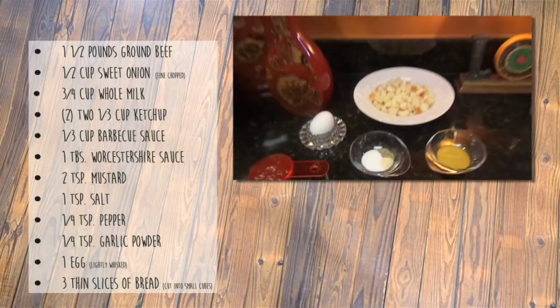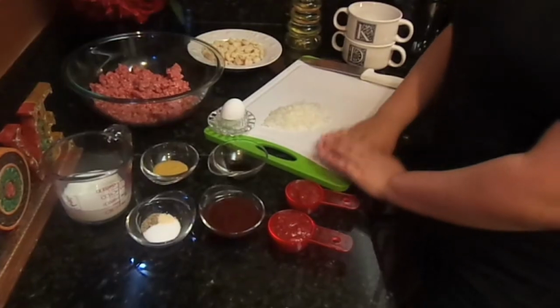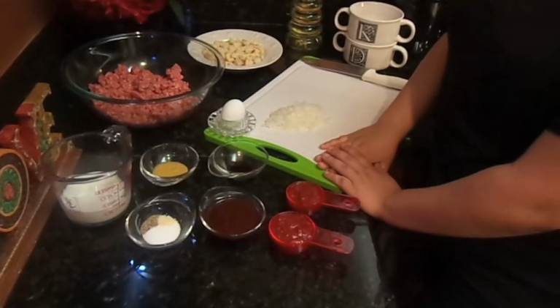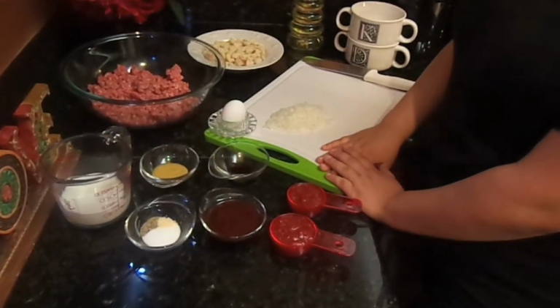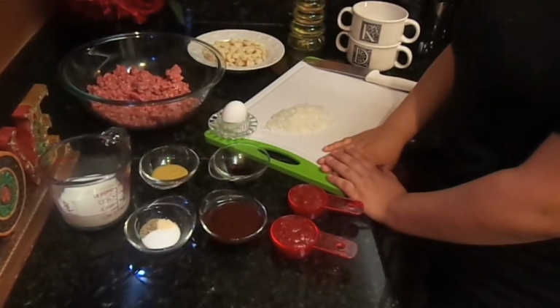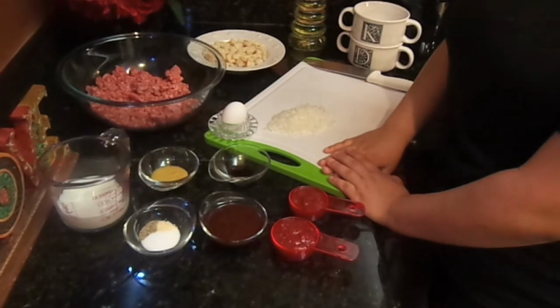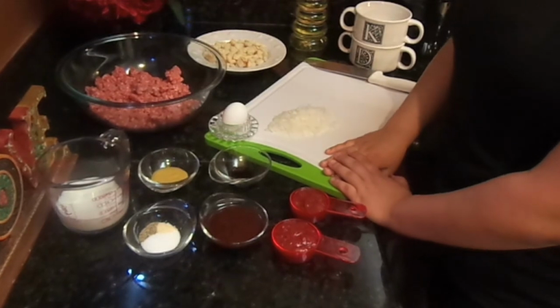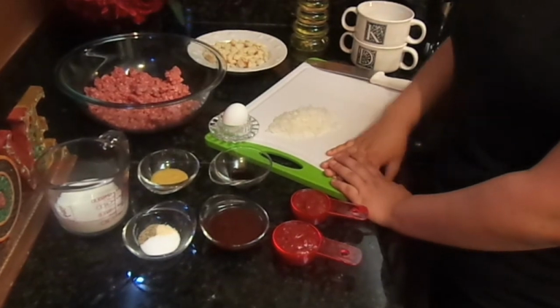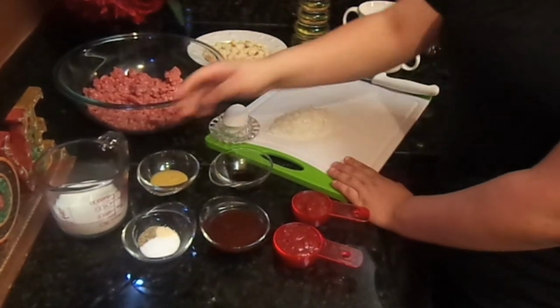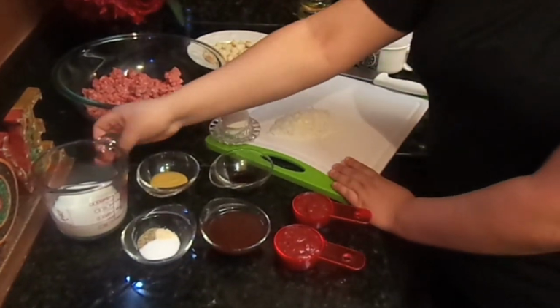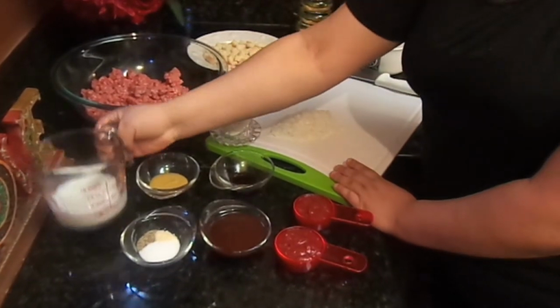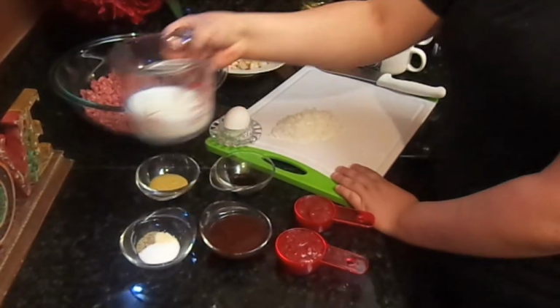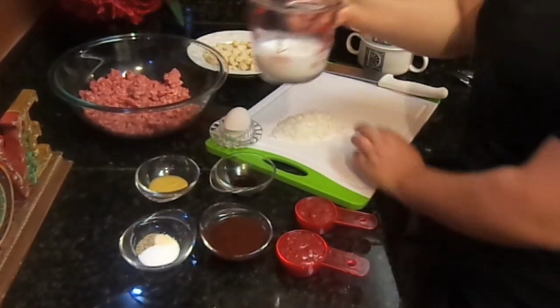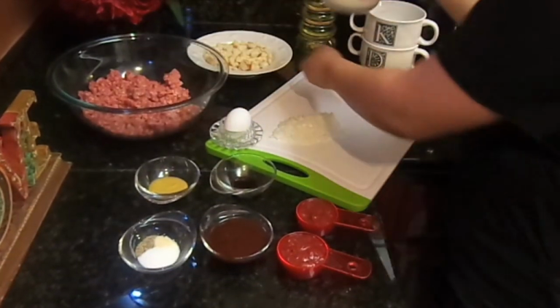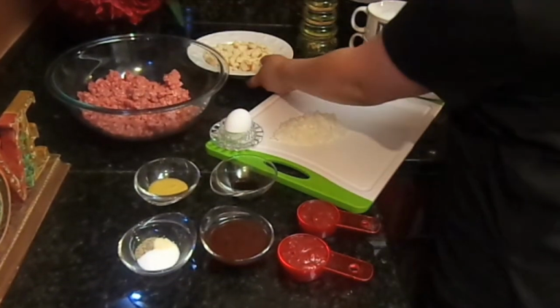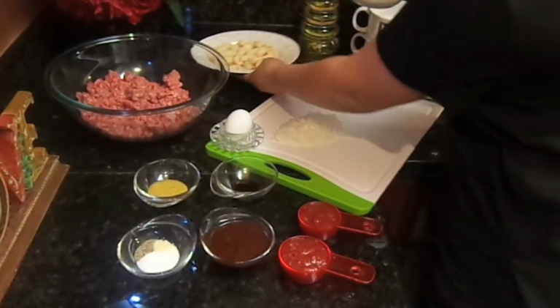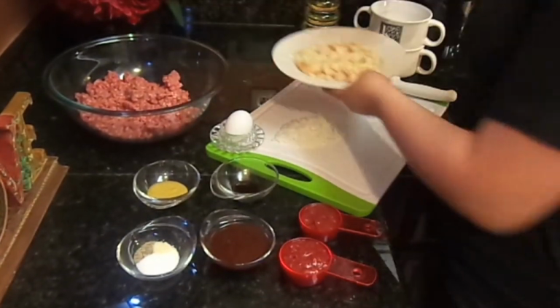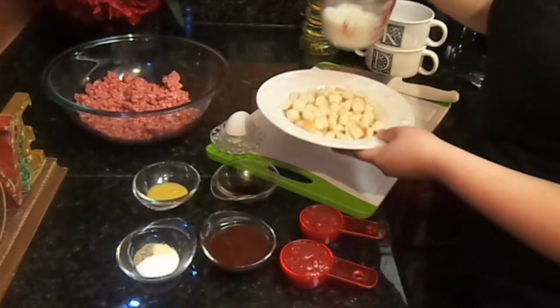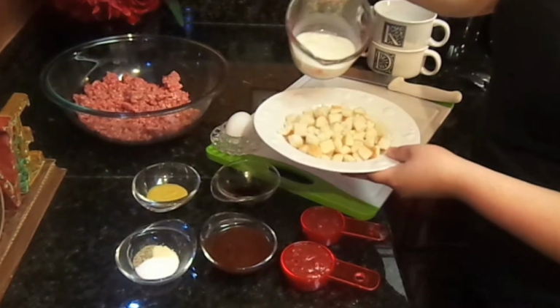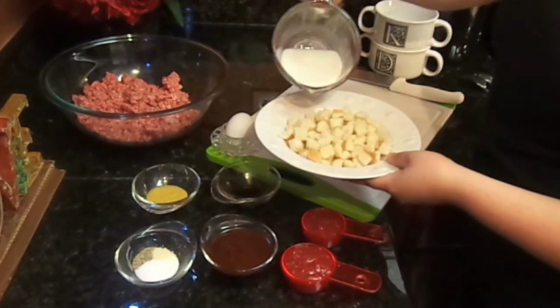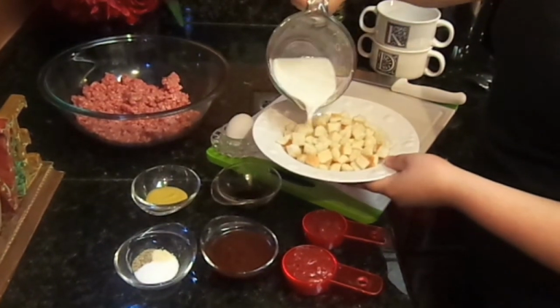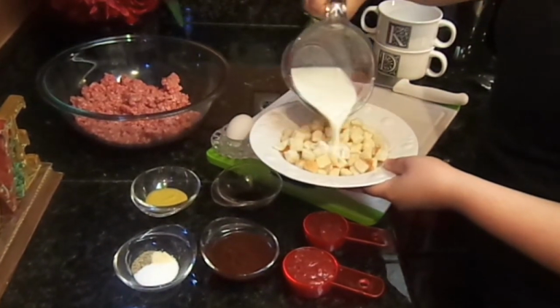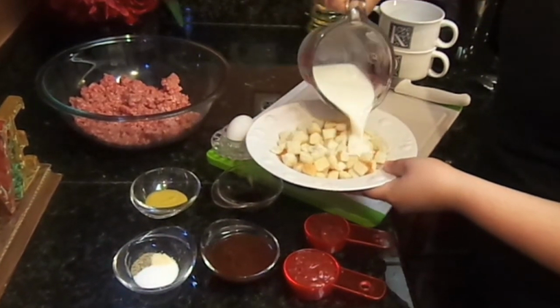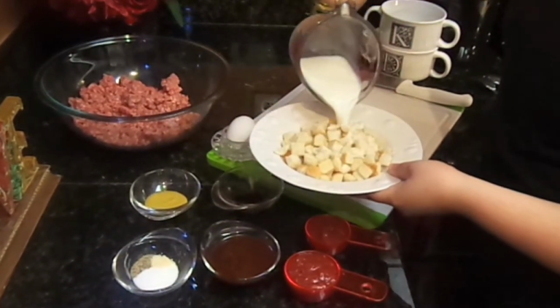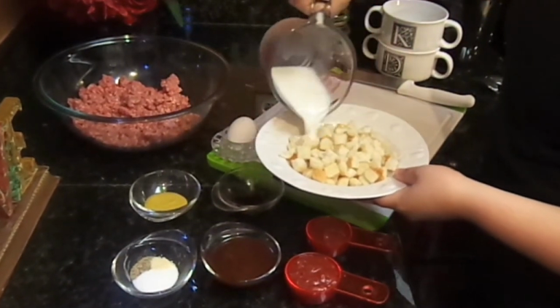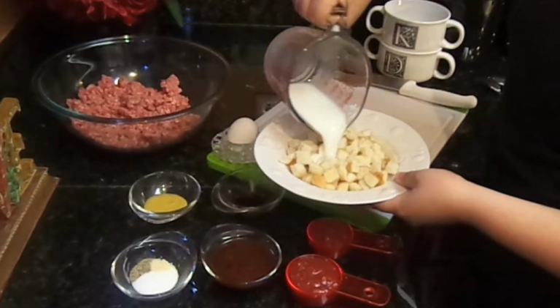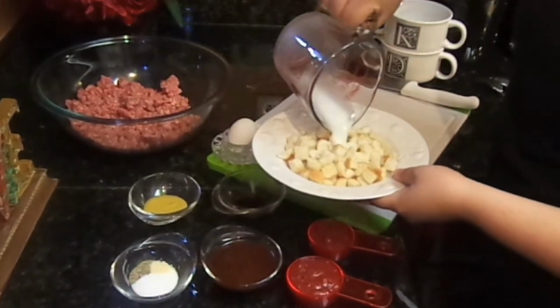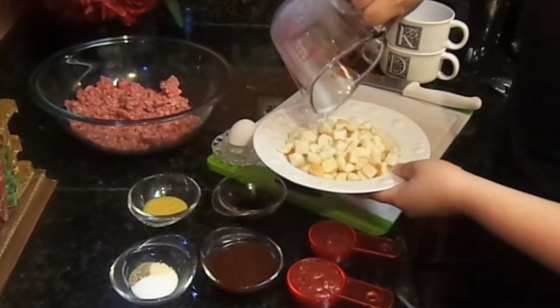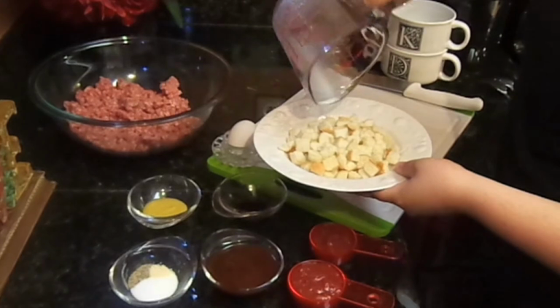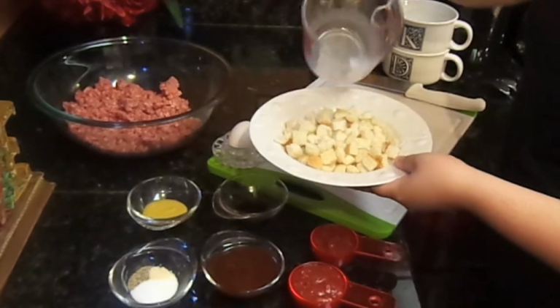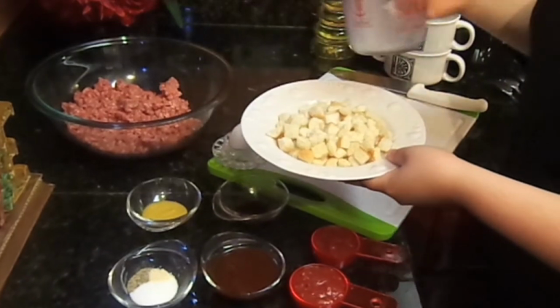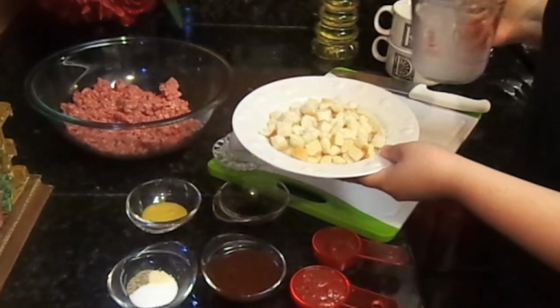The first thing we're going to do is grab a room temperature three-fourths of a cup of milk and pour it over our cubes of bread. We're just going to let it soak.